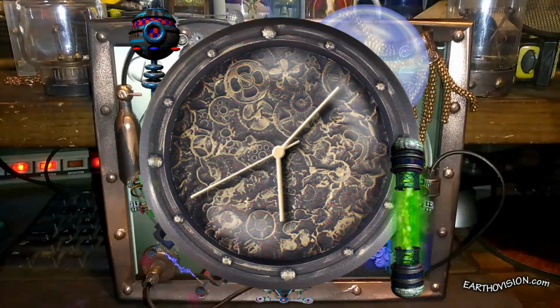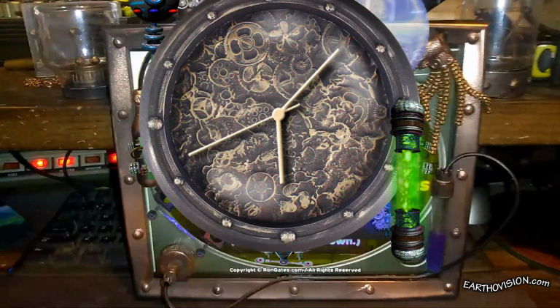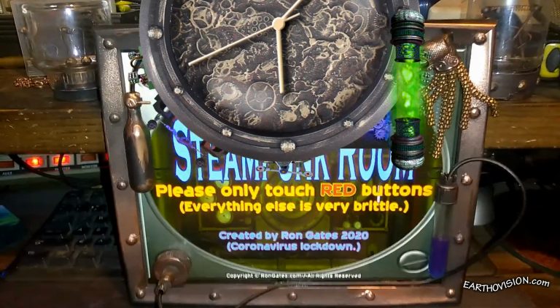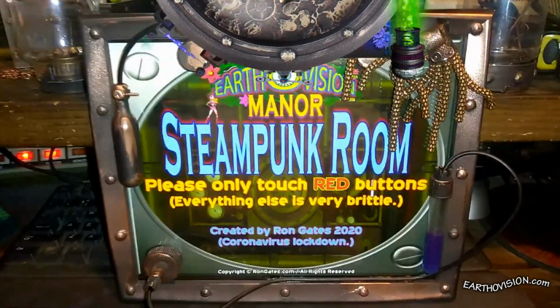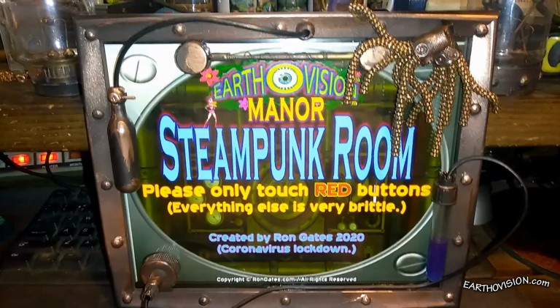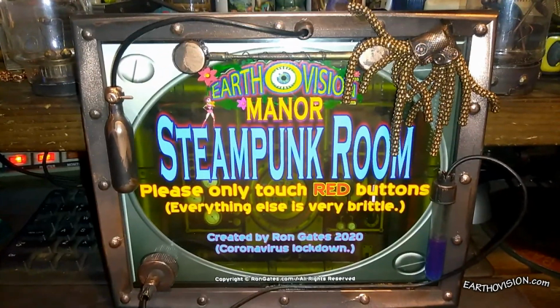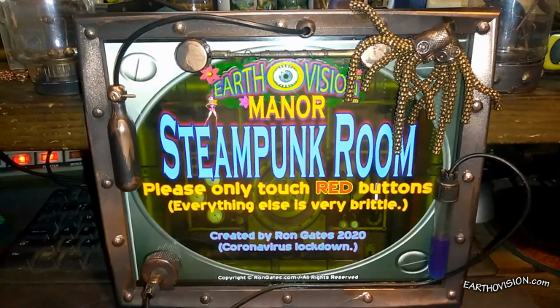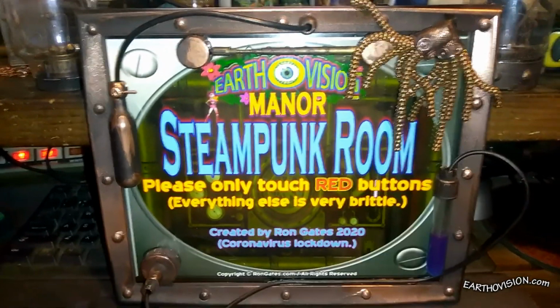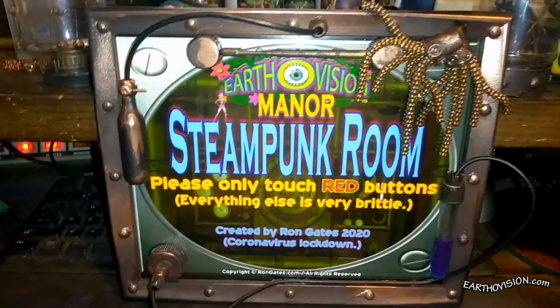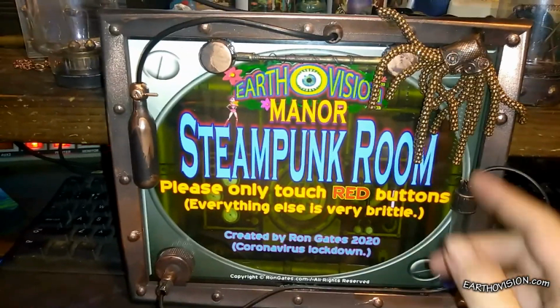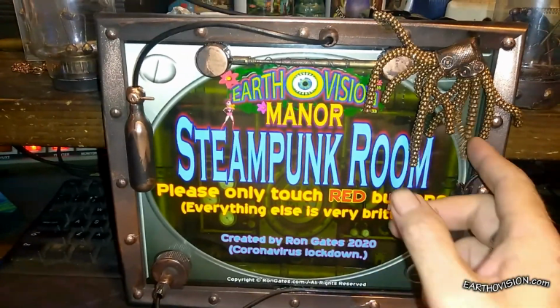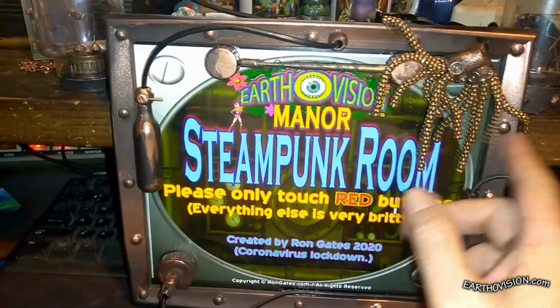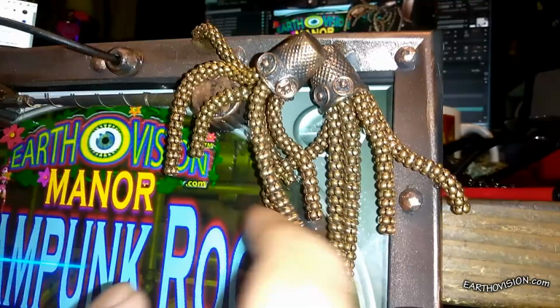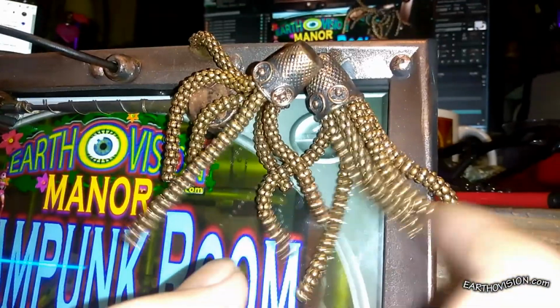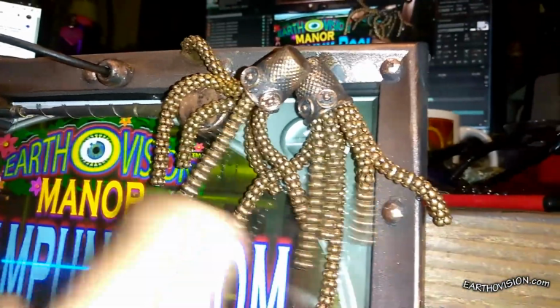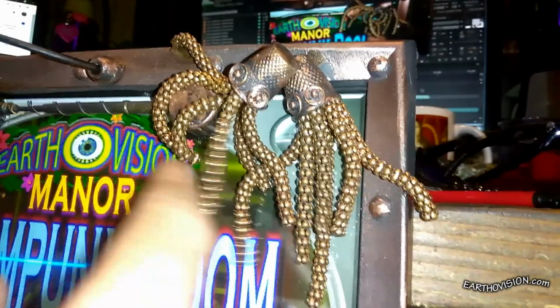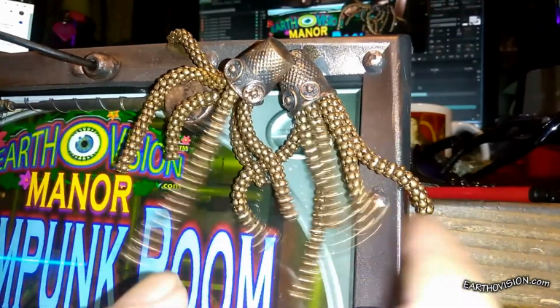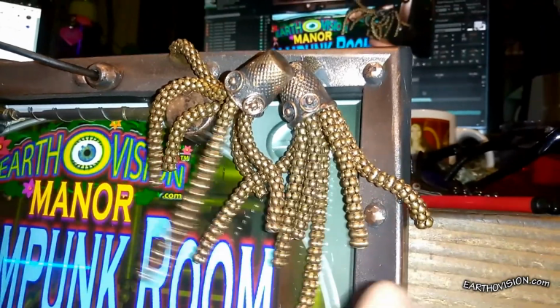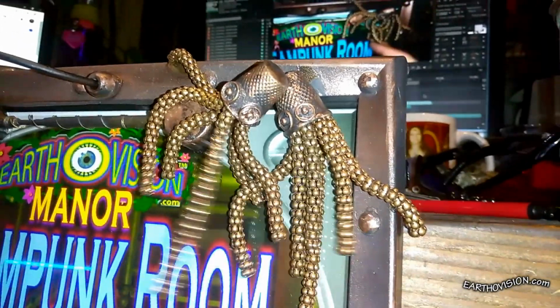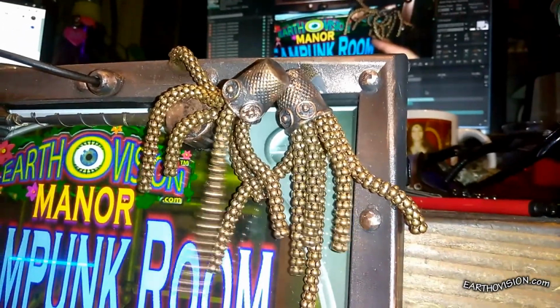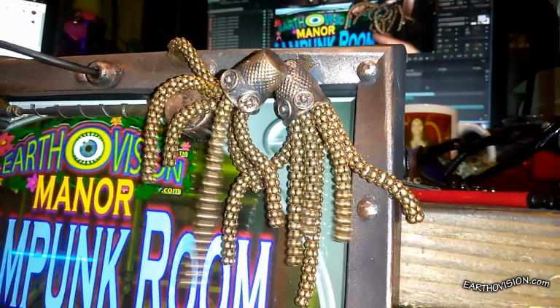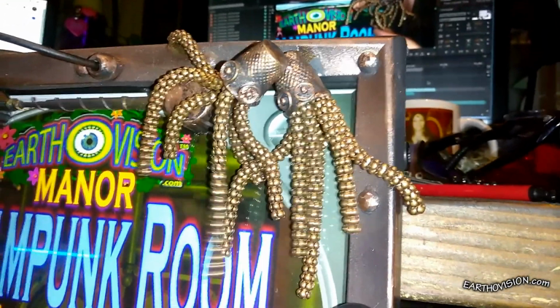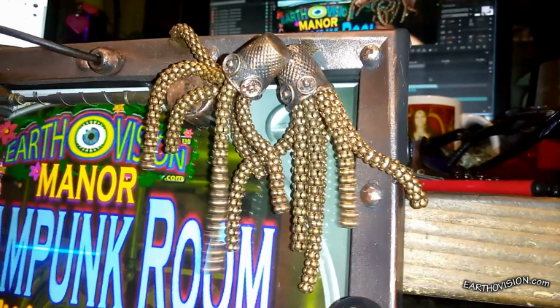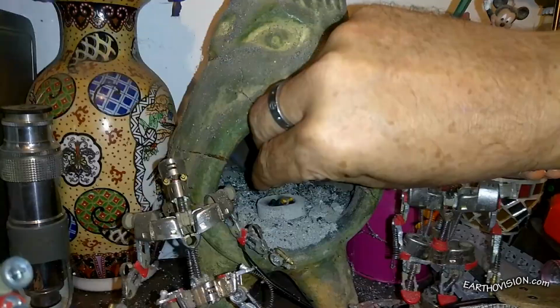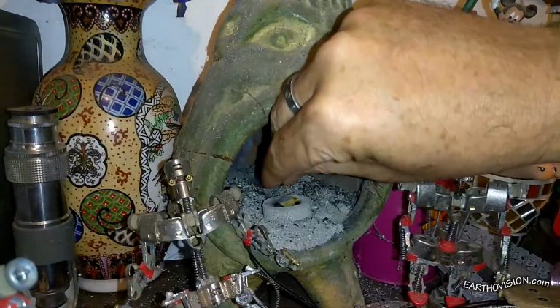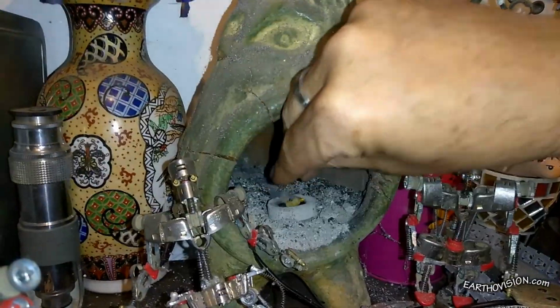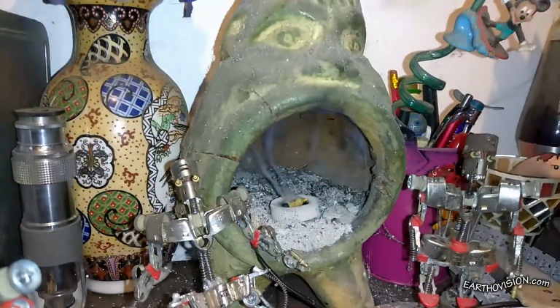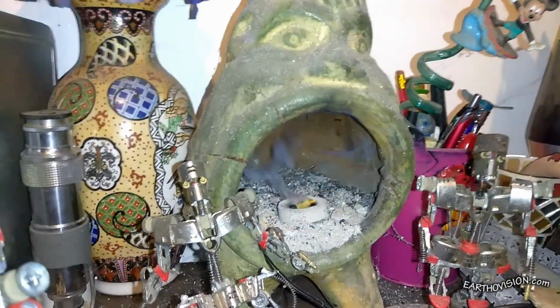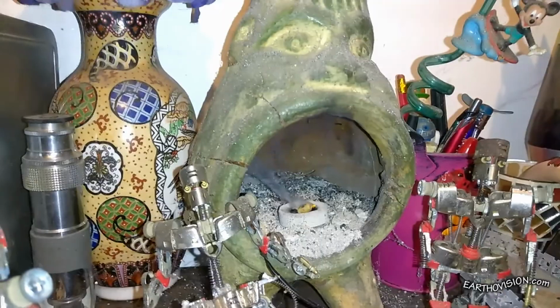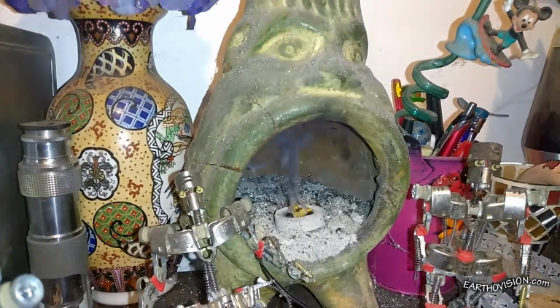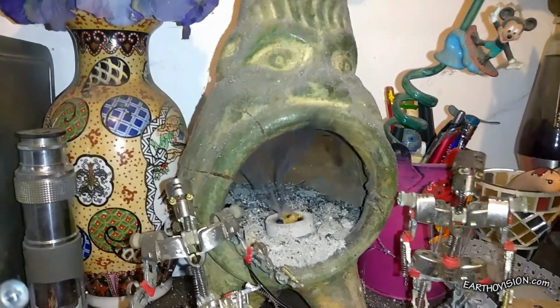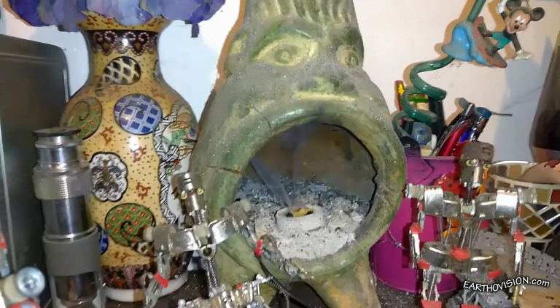Okay, here we go — the finished plaque, including octopuses made with junk. And yet their tentacles dangle so perfectly. So, to celebrate, I like to burn a little frankincense.